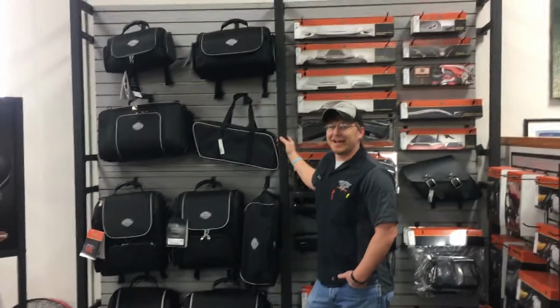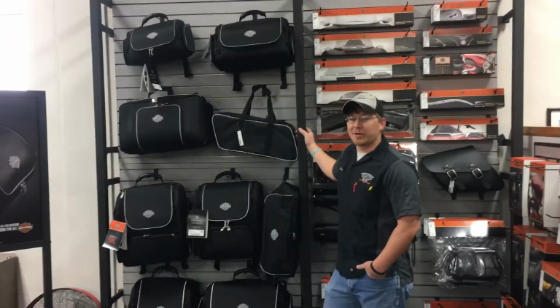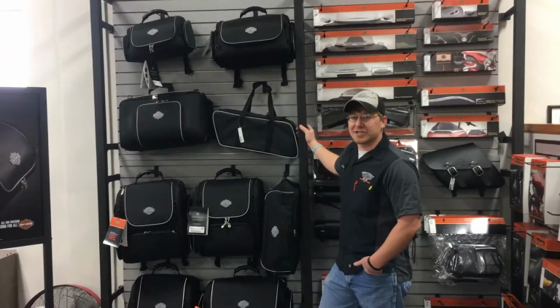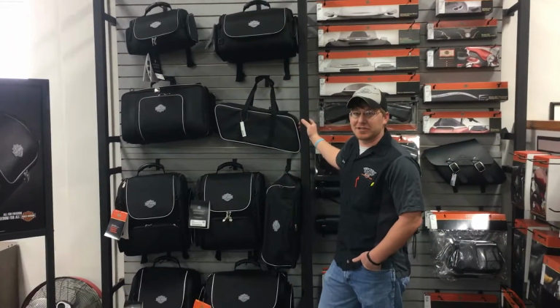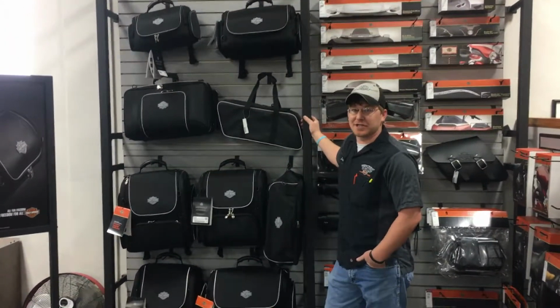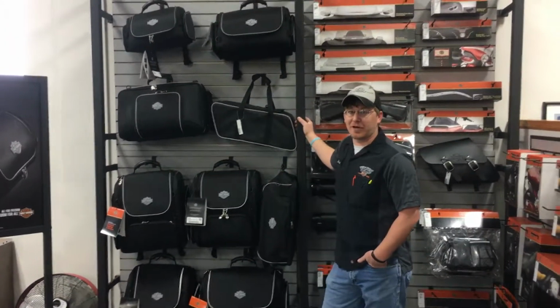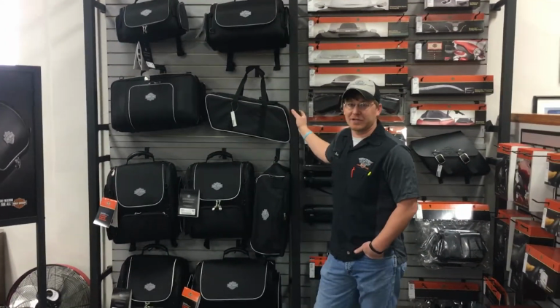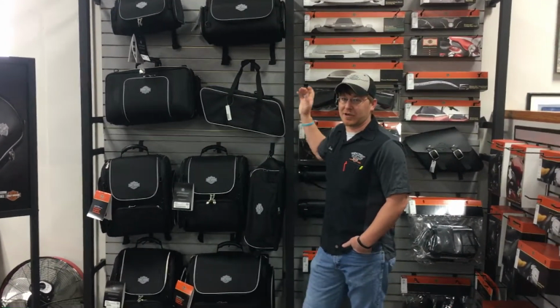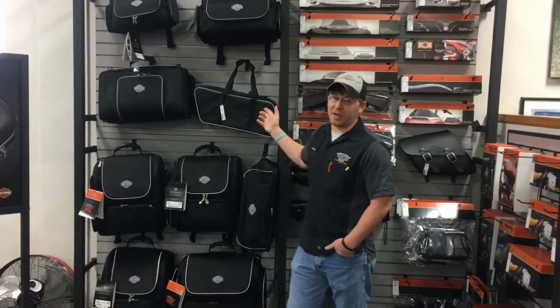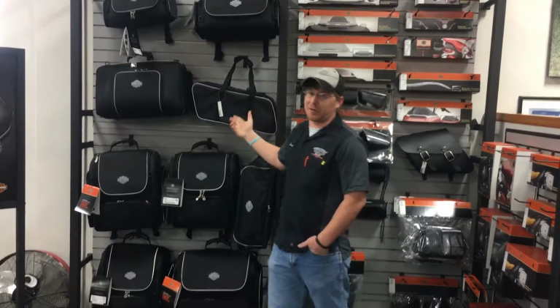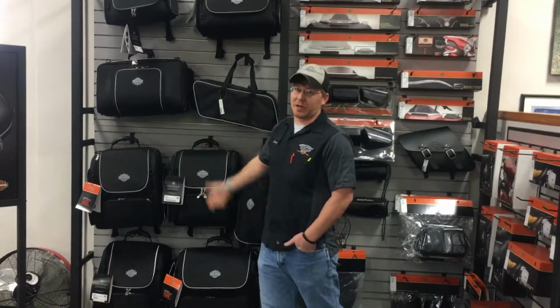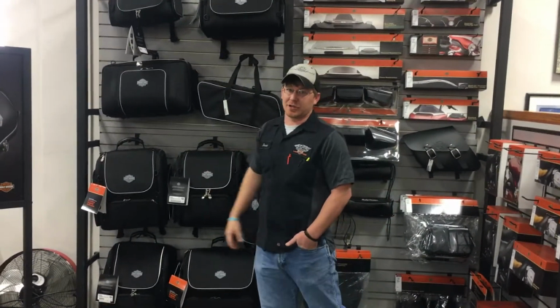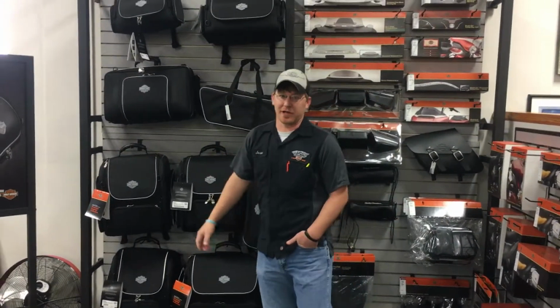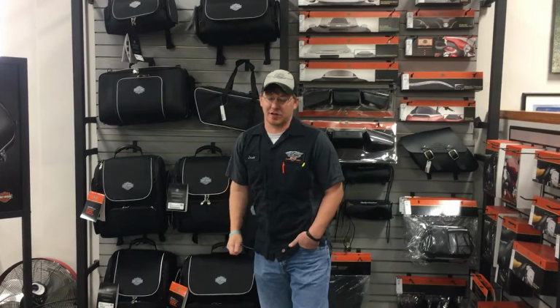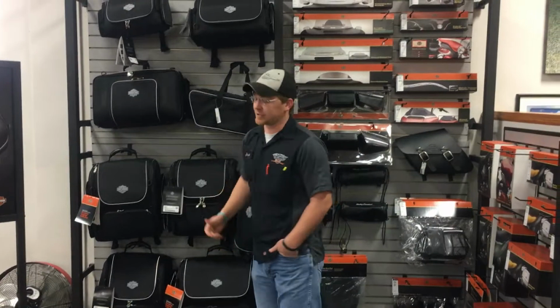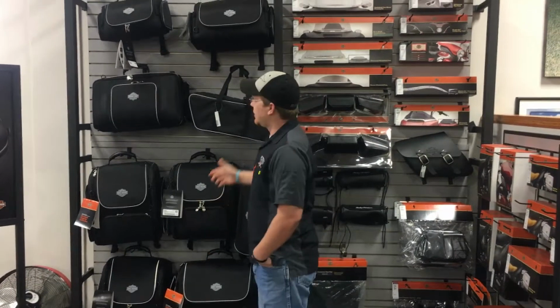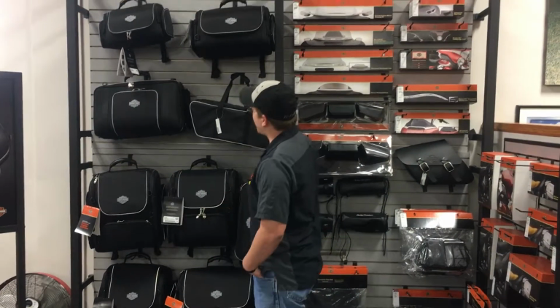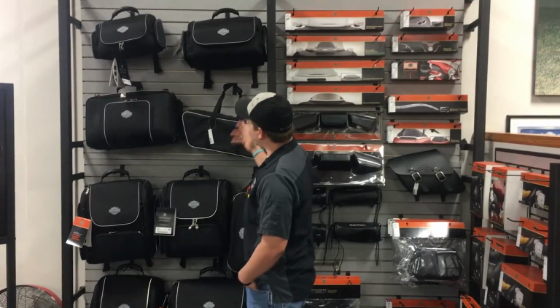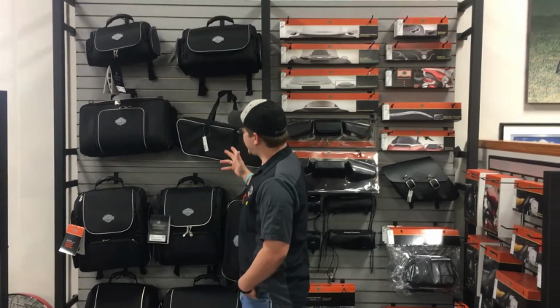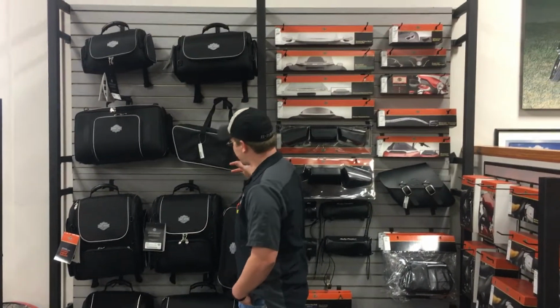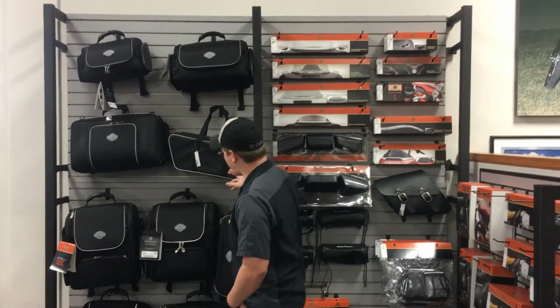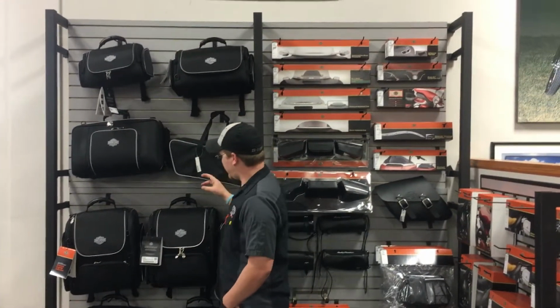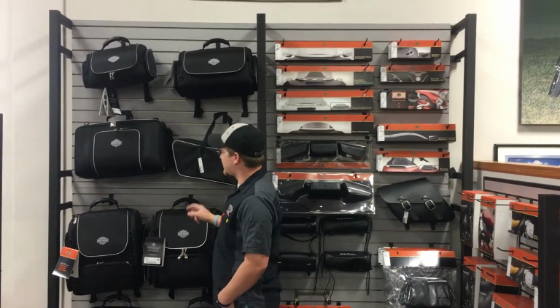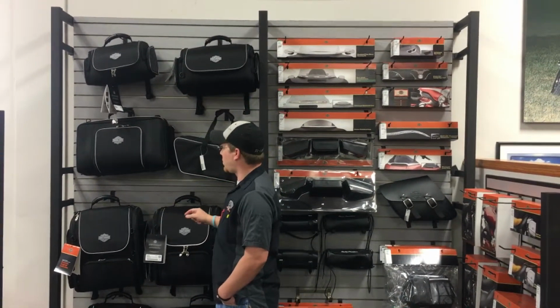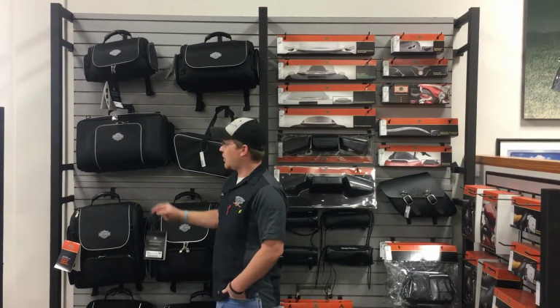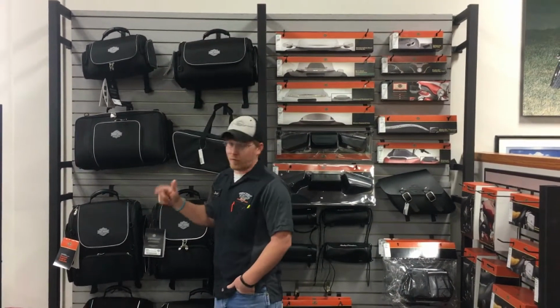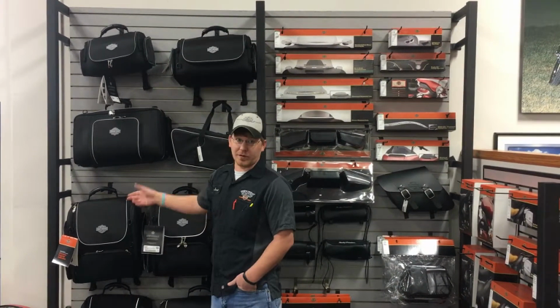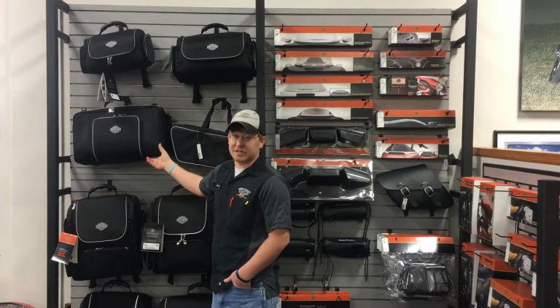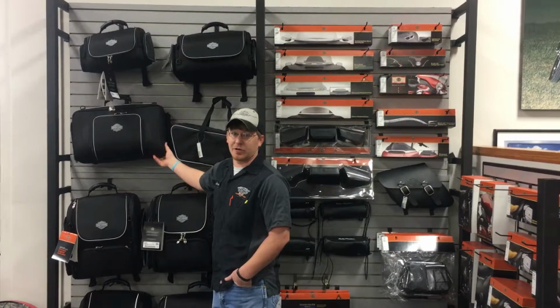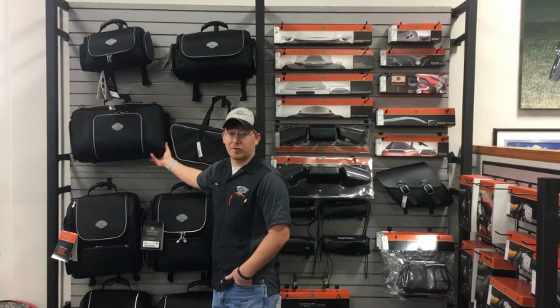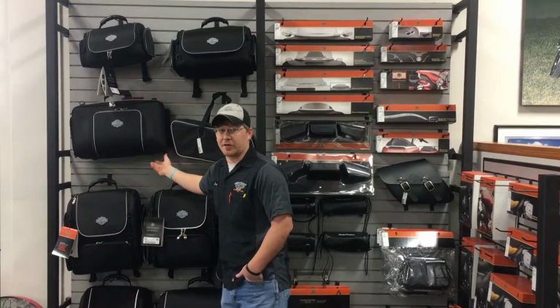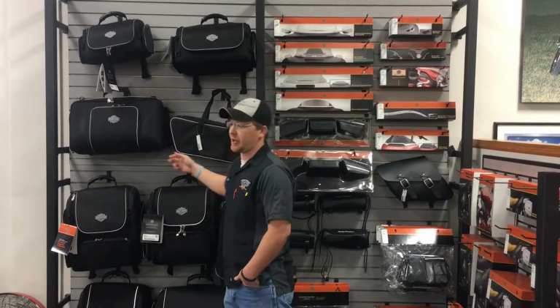Hey everybody, Jesse Youngs here with St. Joe Harley-Davidson. I'm going to talk to you about the premium luggage that Harley-Davidson offers. All of these bags will go around a sissy bar or they will sit on the tour pack luggage rack.